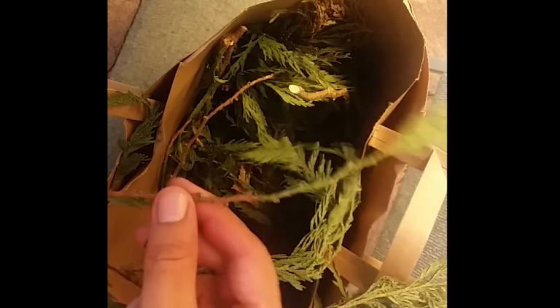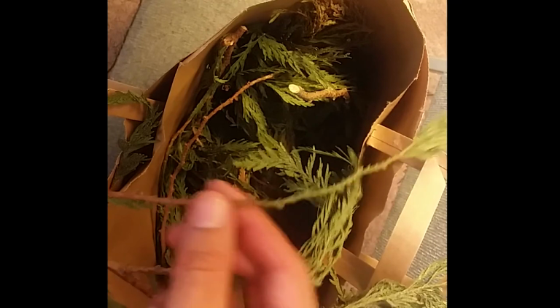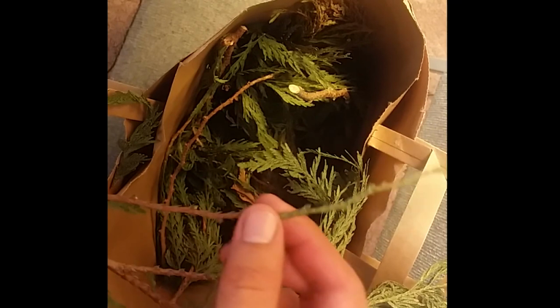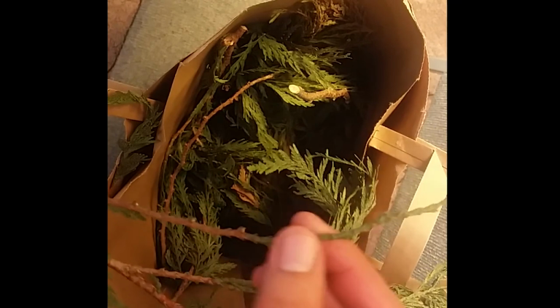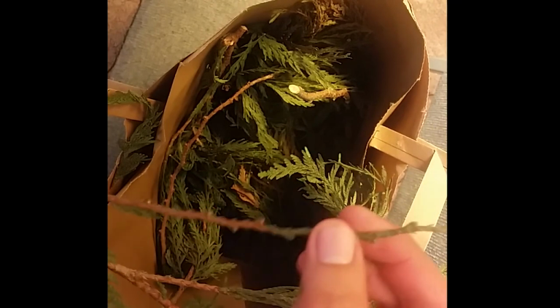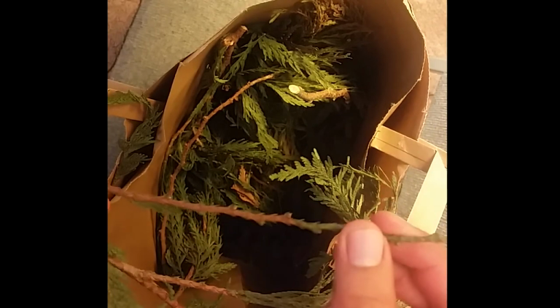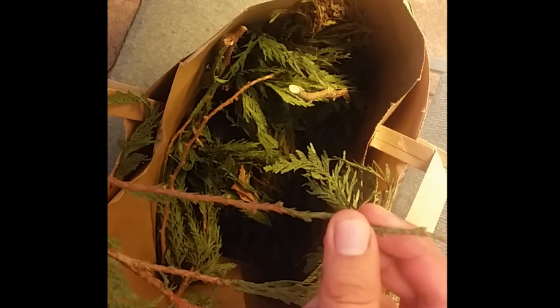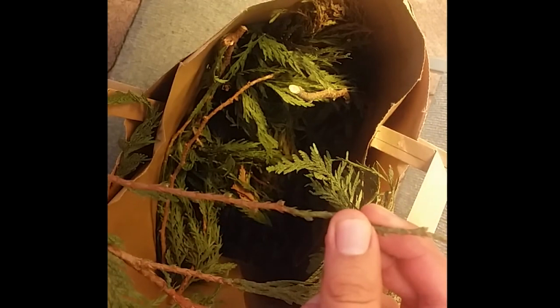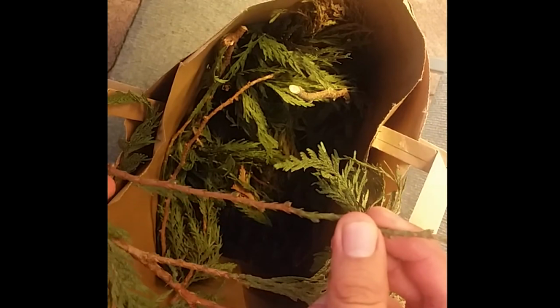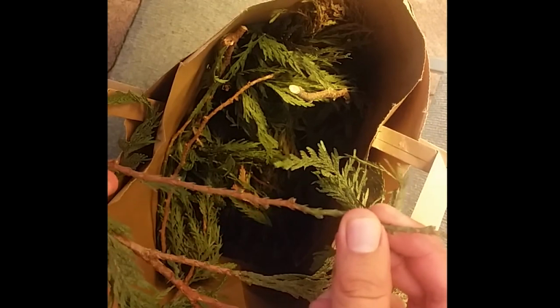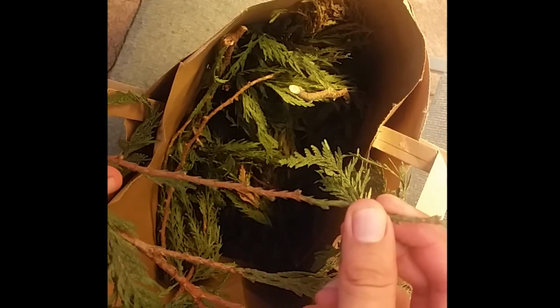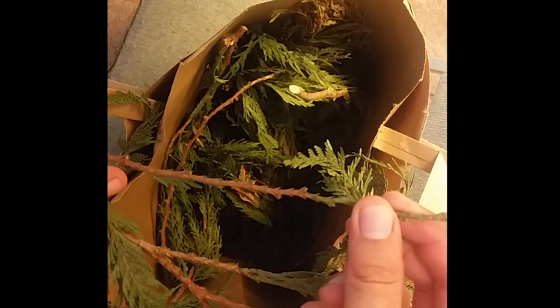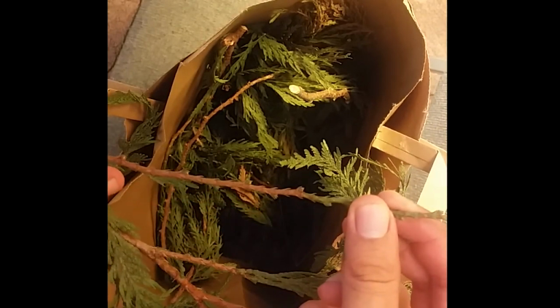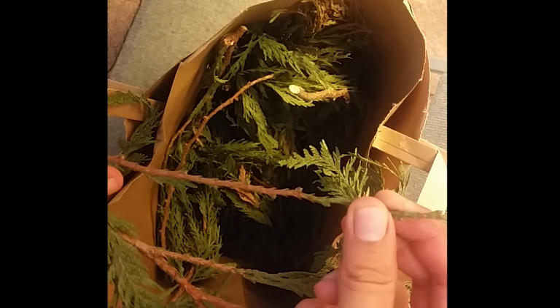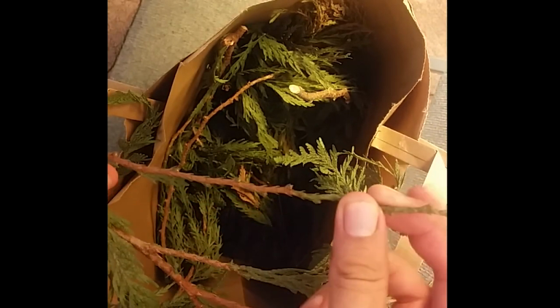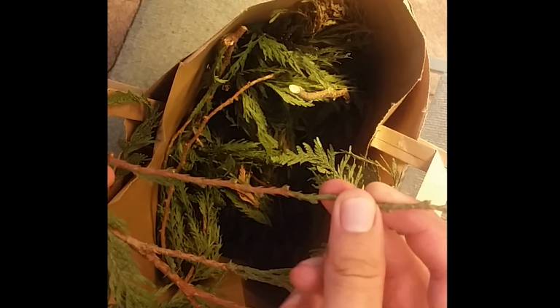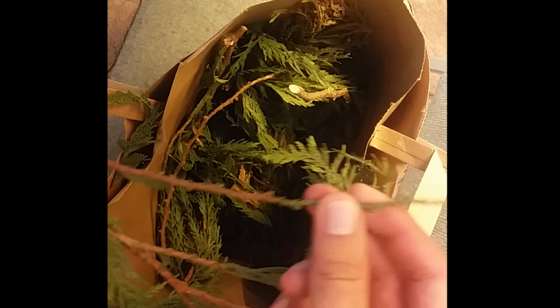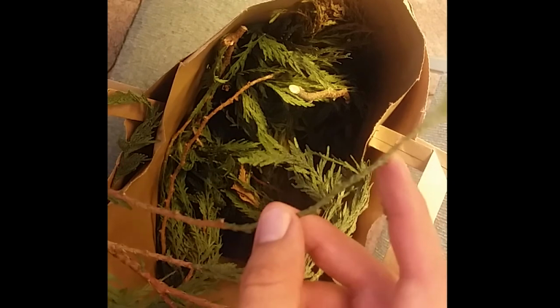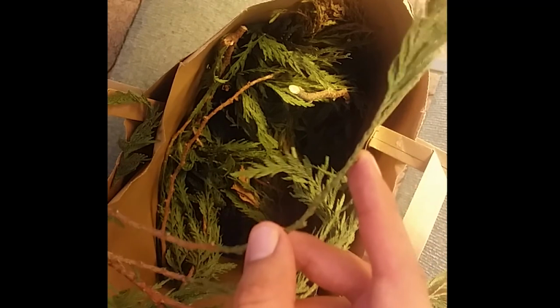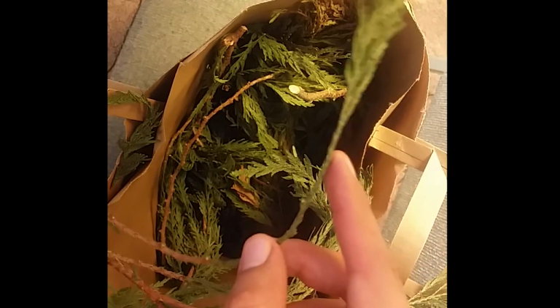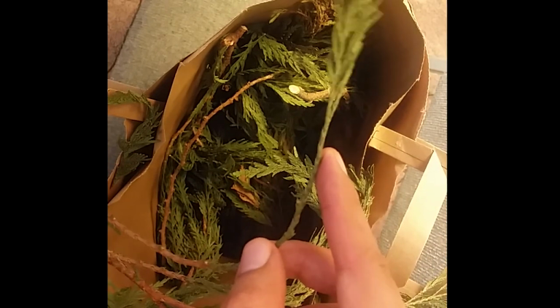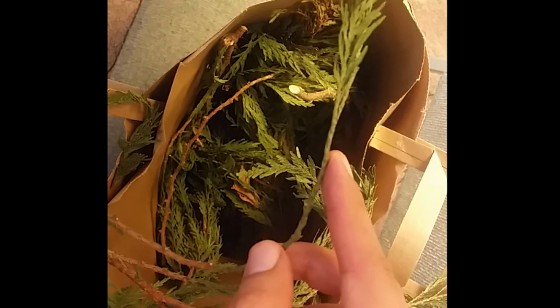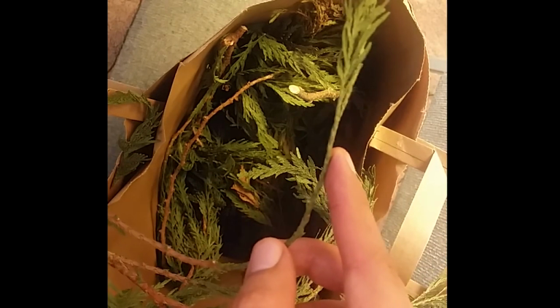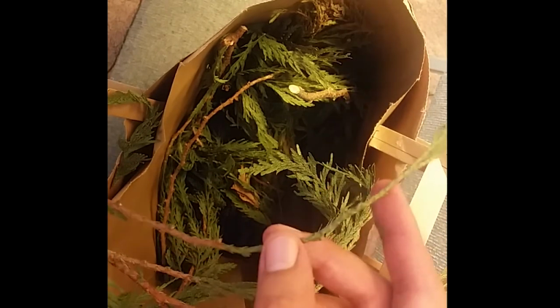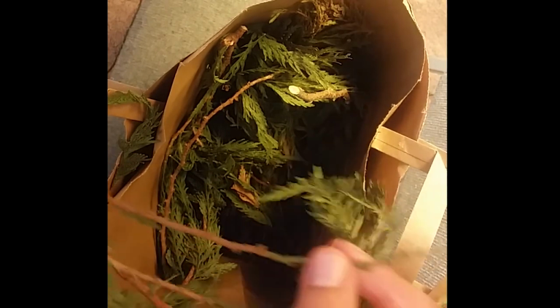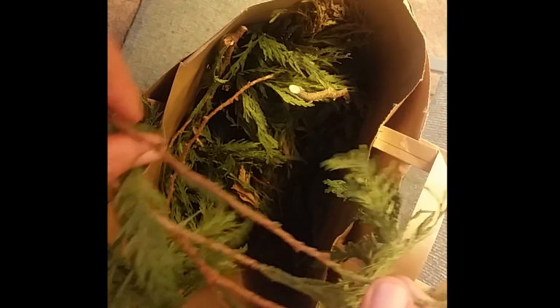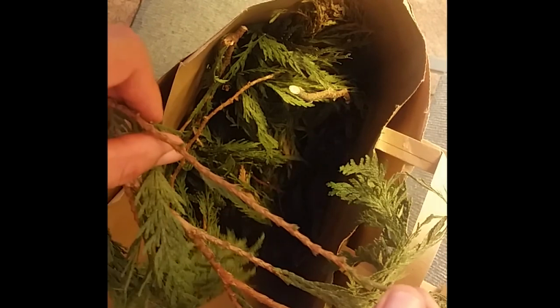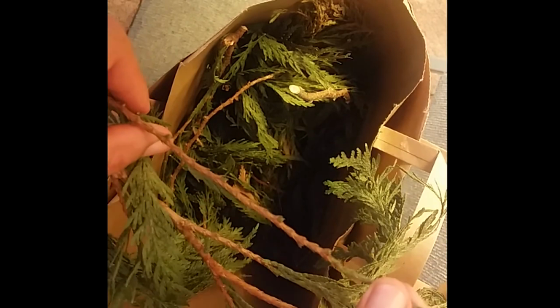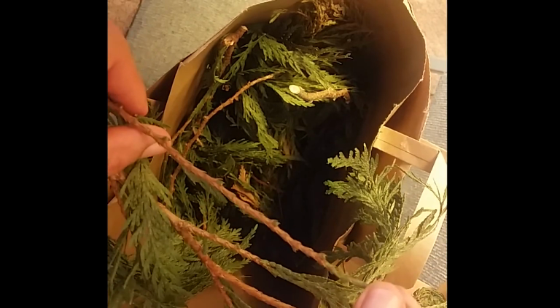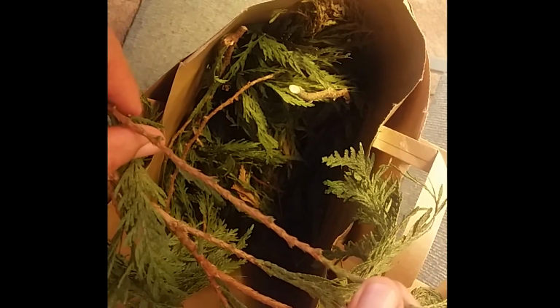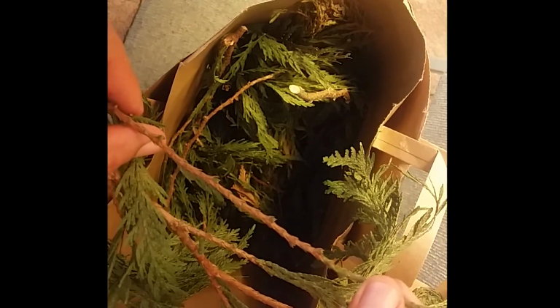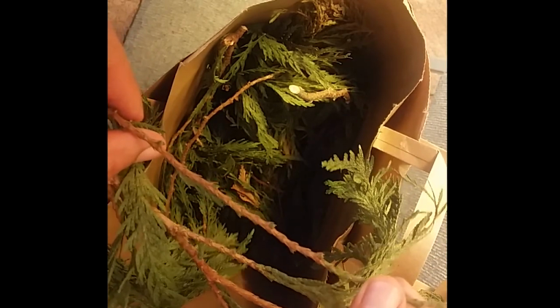It's nice to have a bag or something to collect your boughs in to get ready to use. When you're done, you're left with these branches, which I'm going to show you how you can make tea with as well. So you can really use every part of the boughs you gathered.